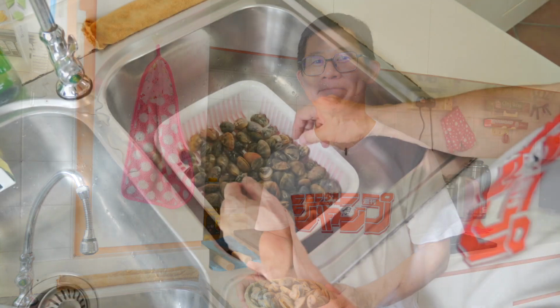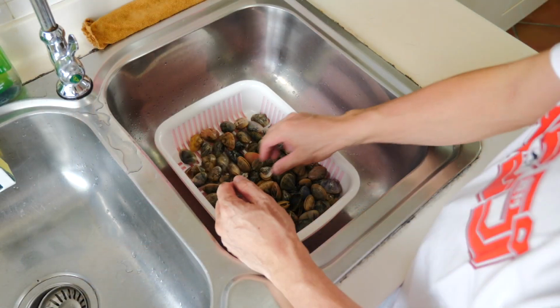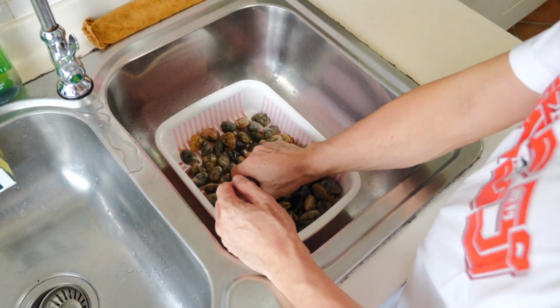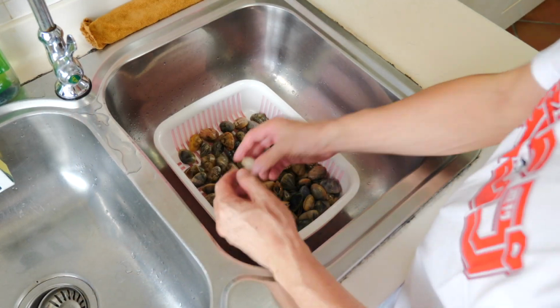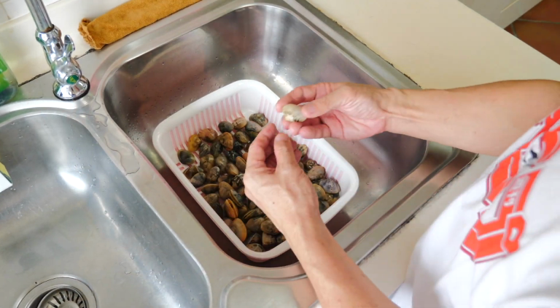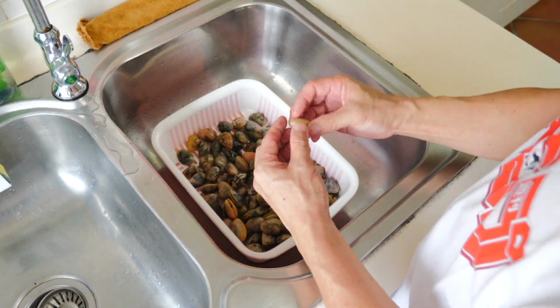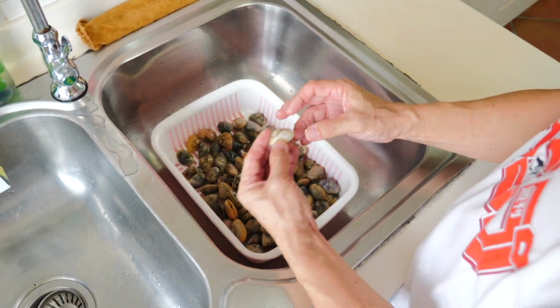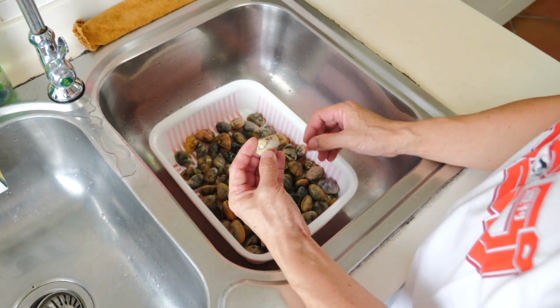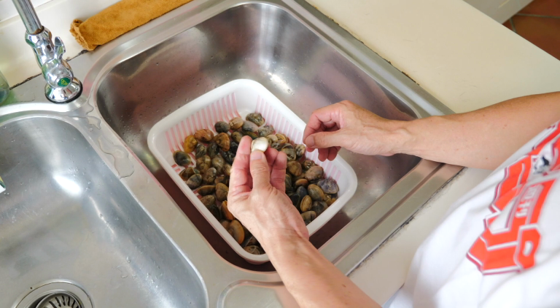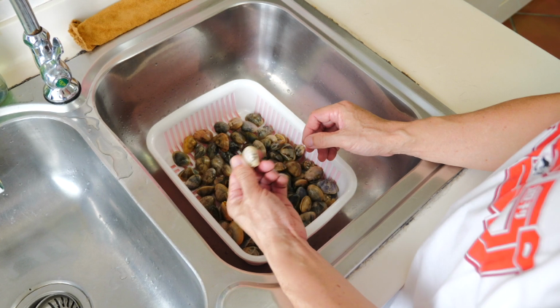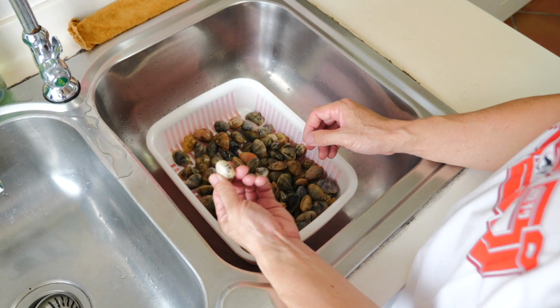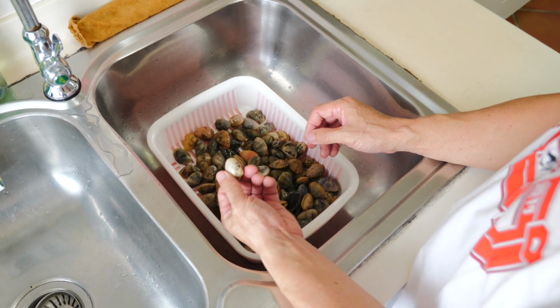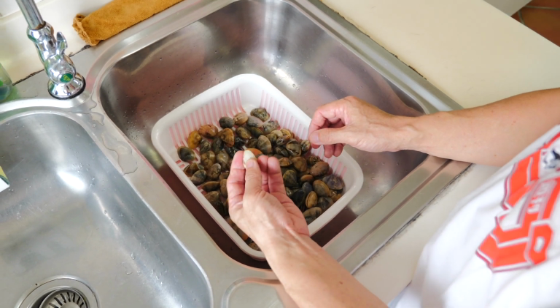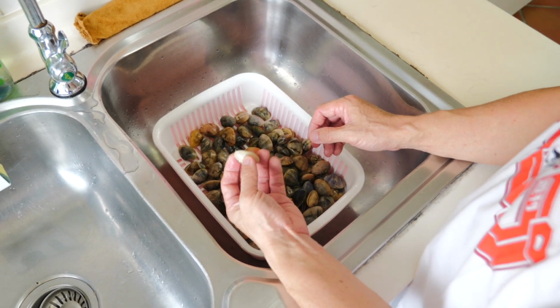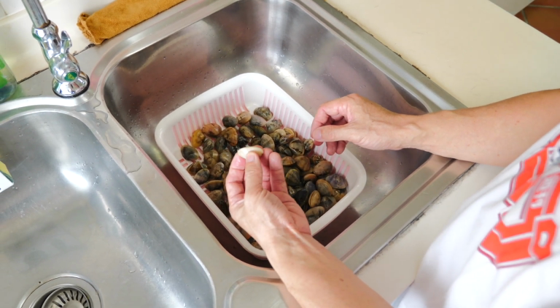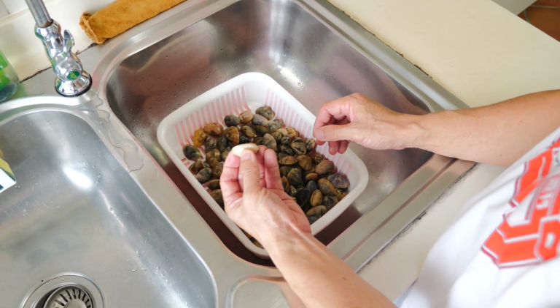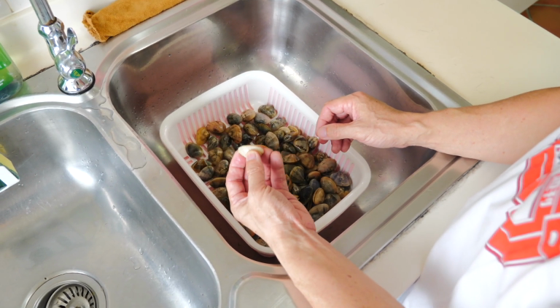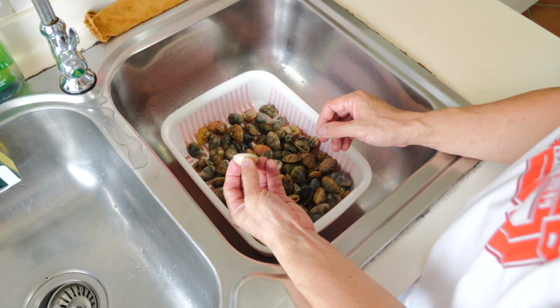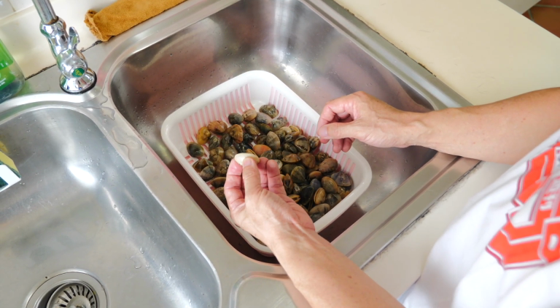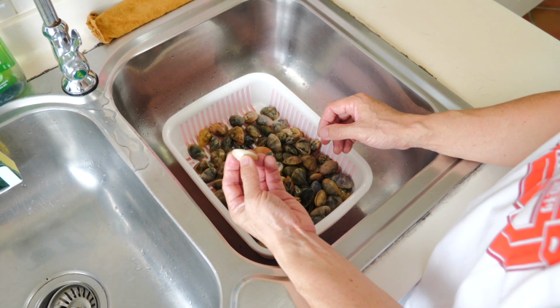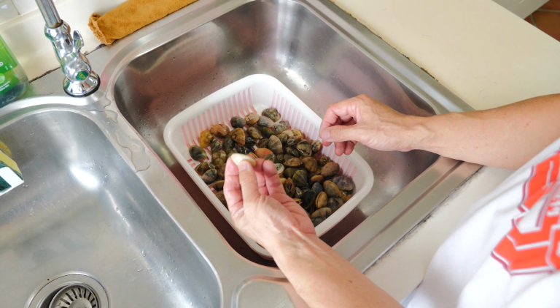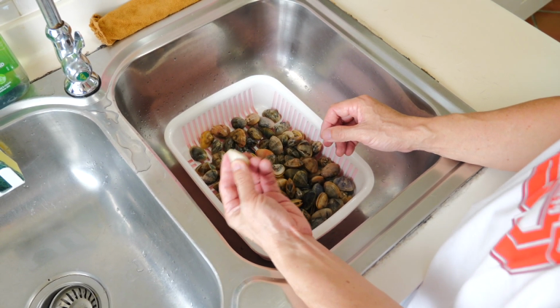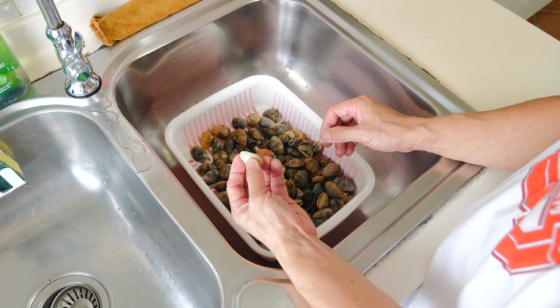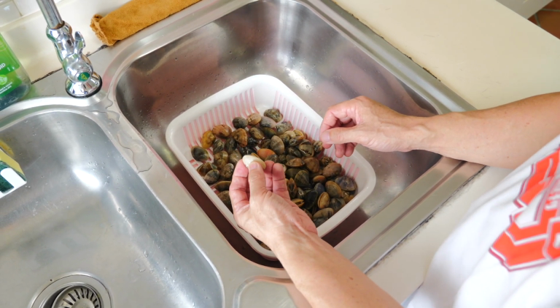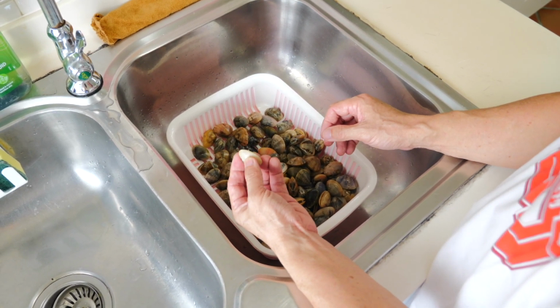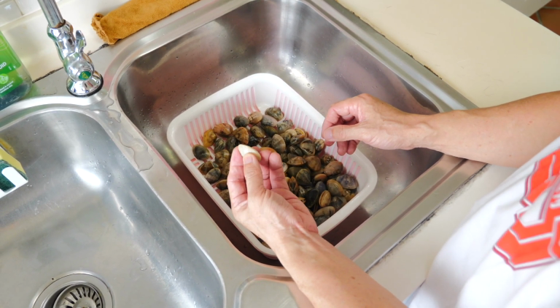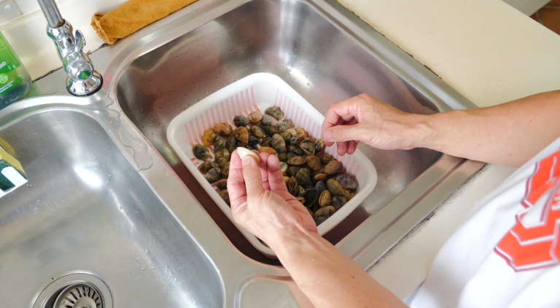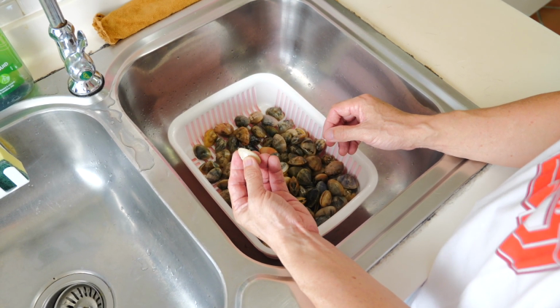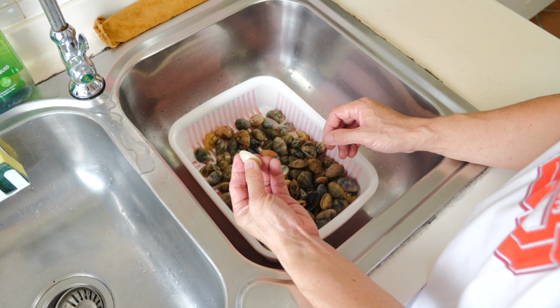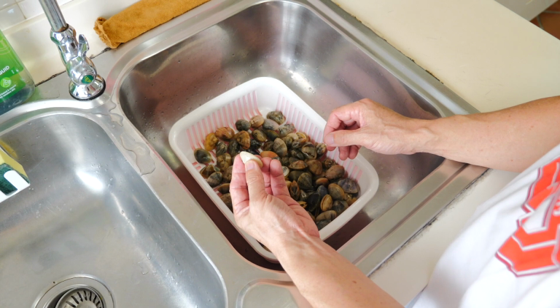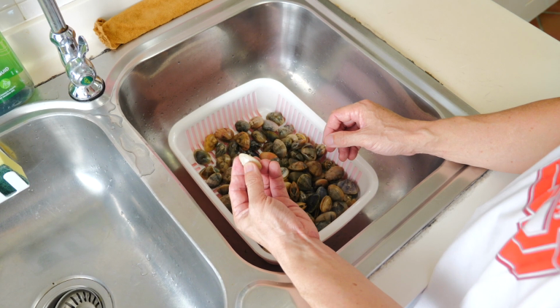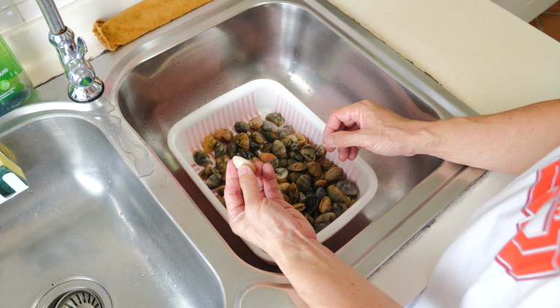Clams are generally quite clean but it's always good to give them a few good washes to clear any dirt and mud.